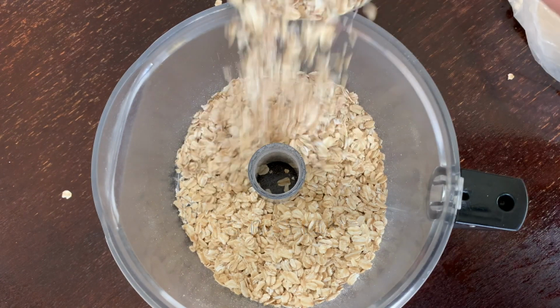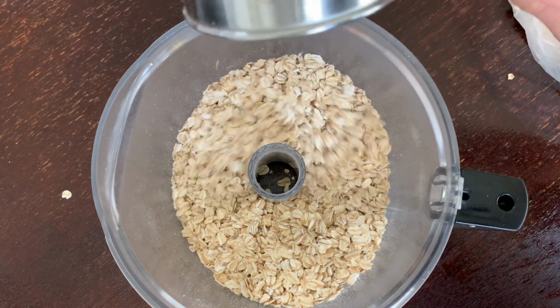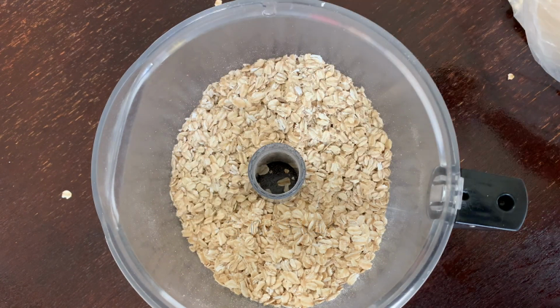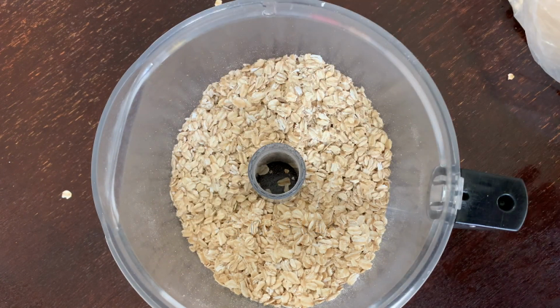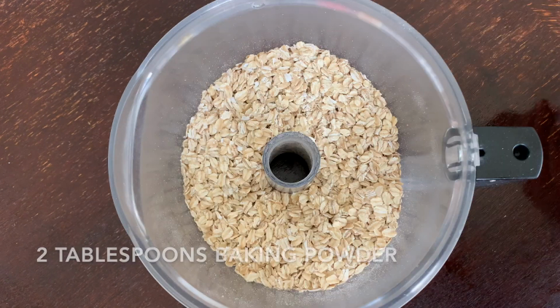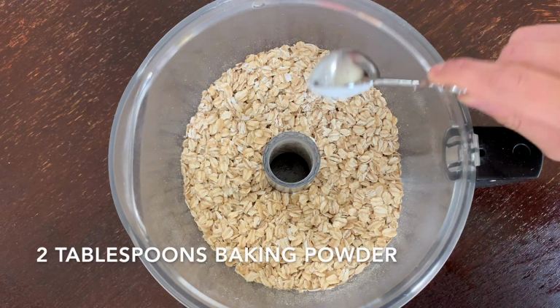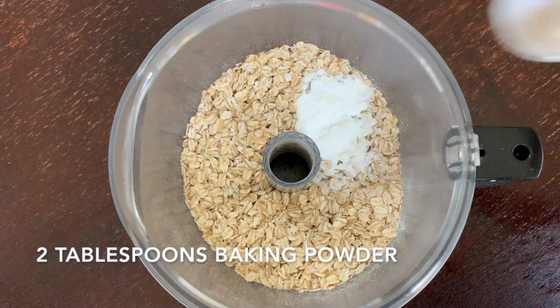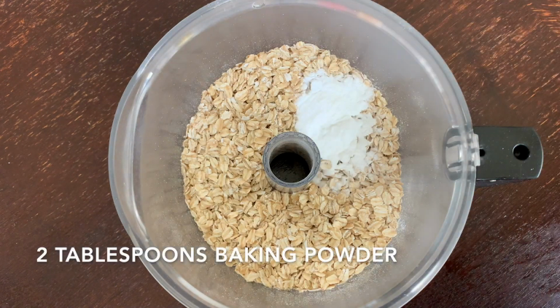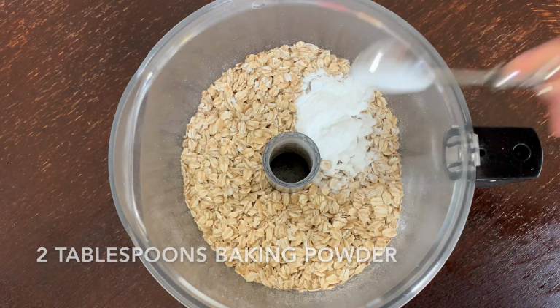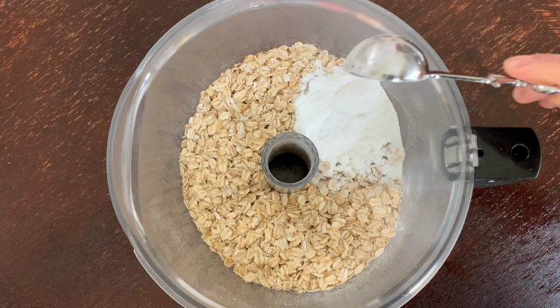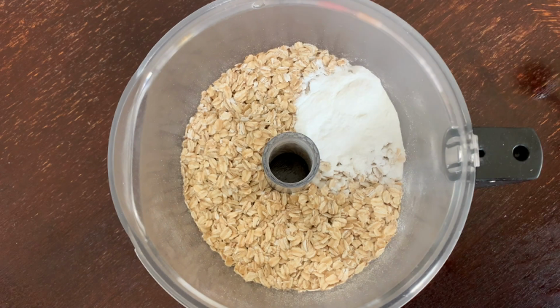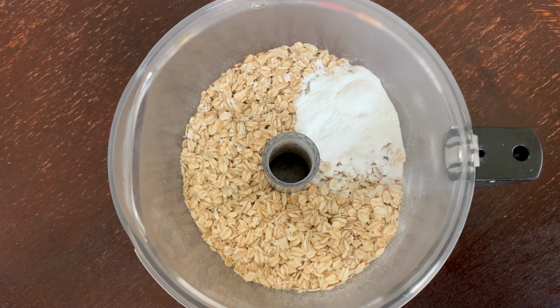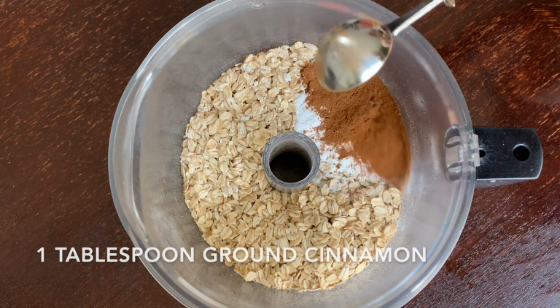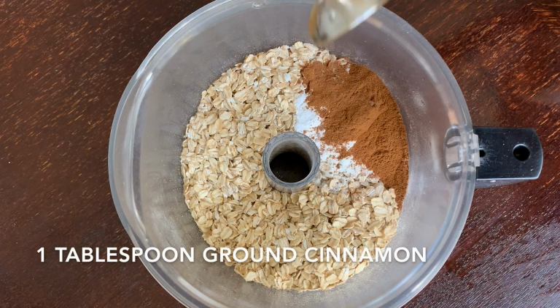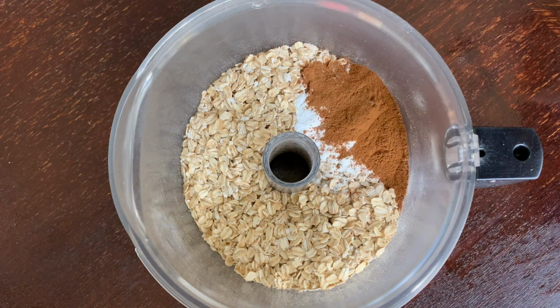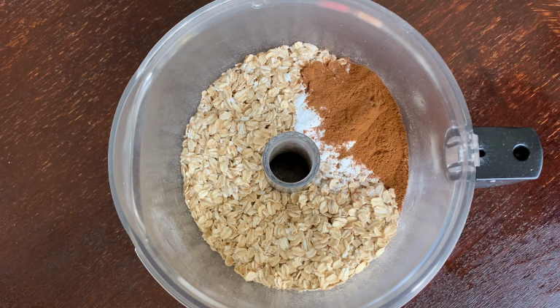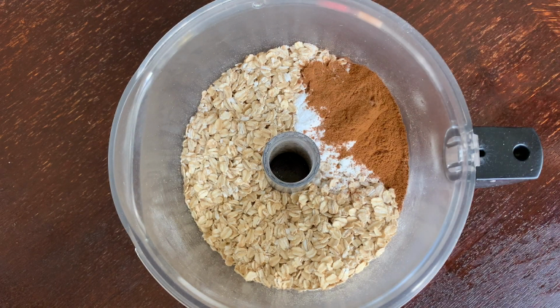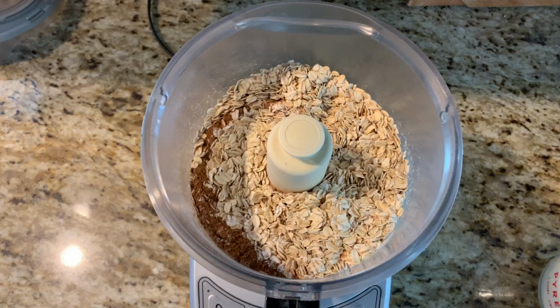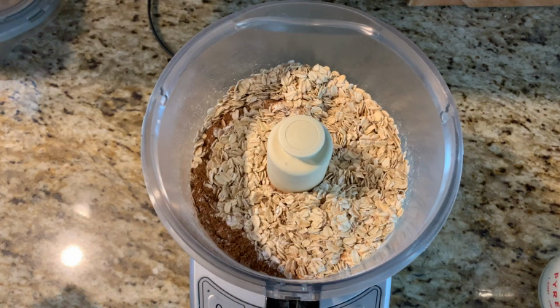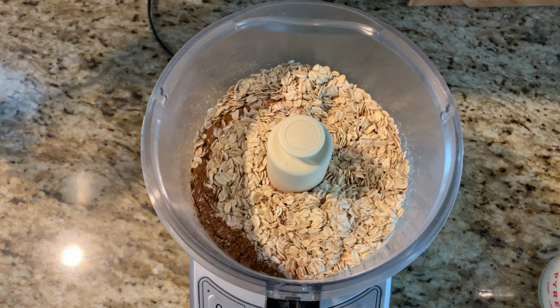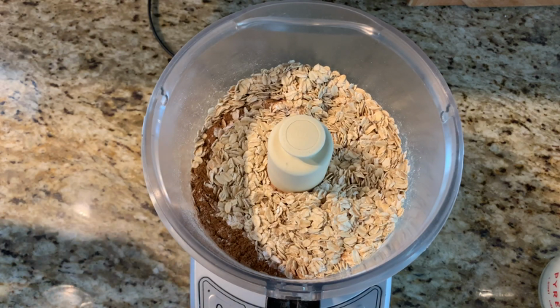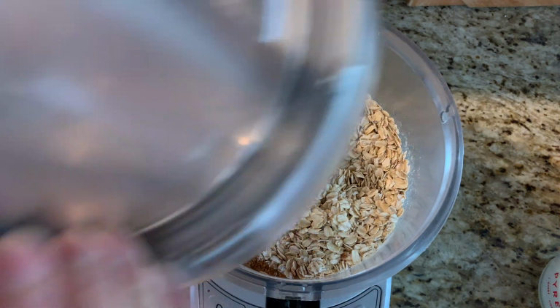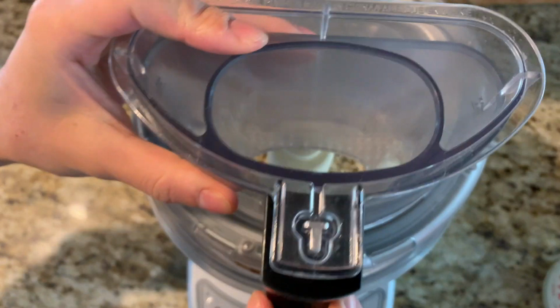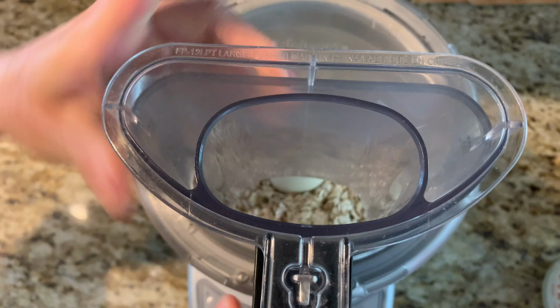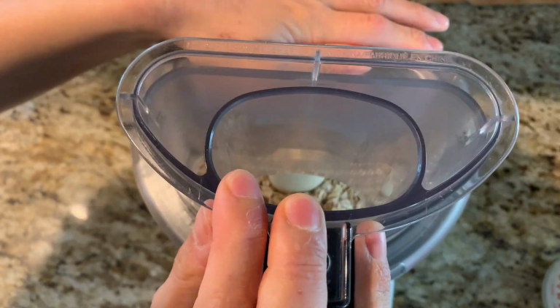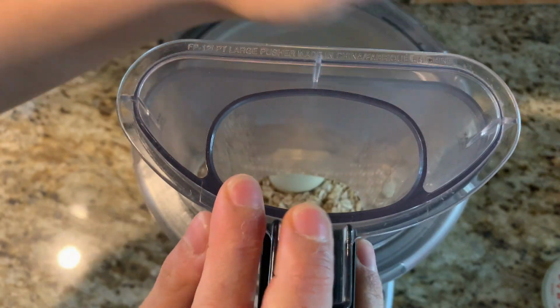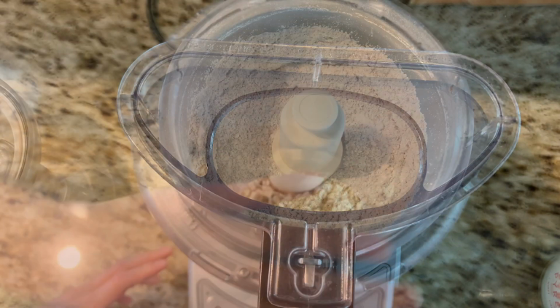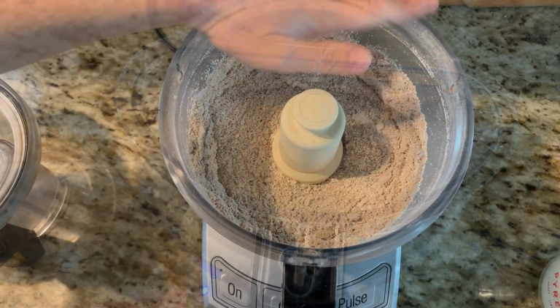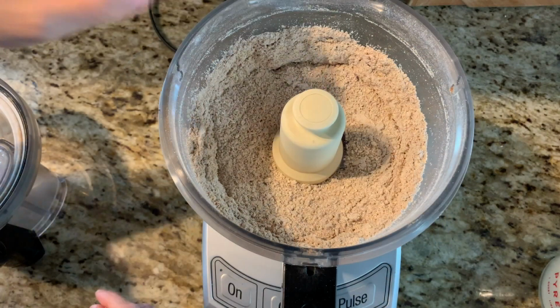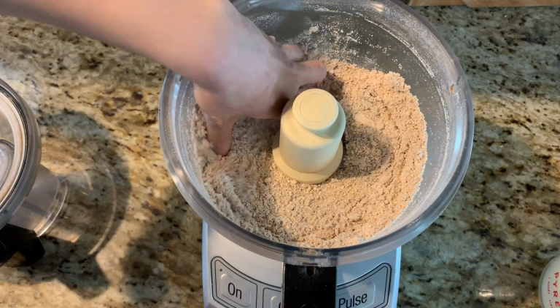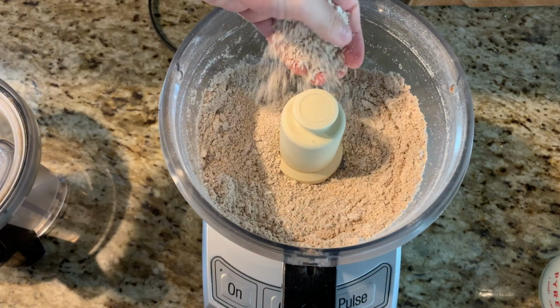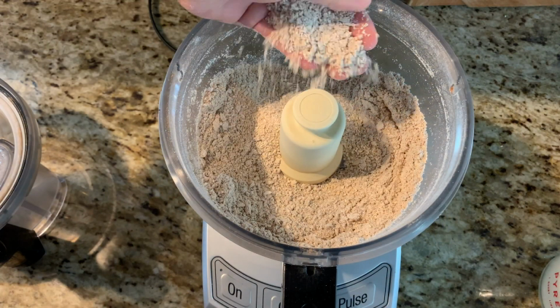Along with a couple tablespoons of baking powder and a heaping tablespoon of cinnamon. It should only take about a minute or so at most until those oats are nice and finely ground.